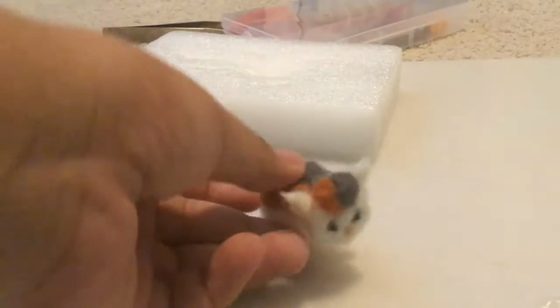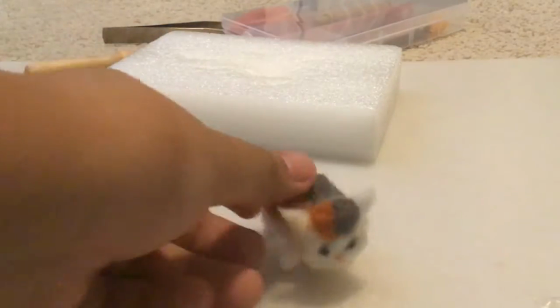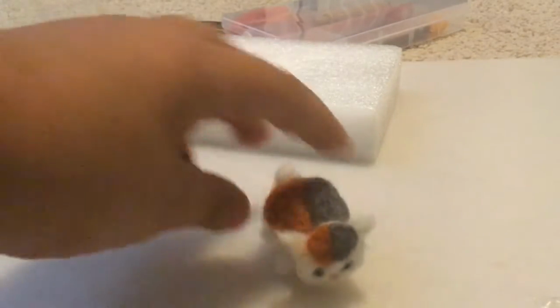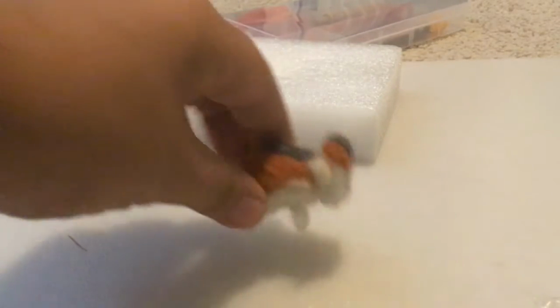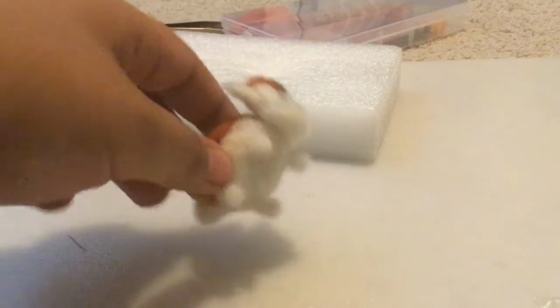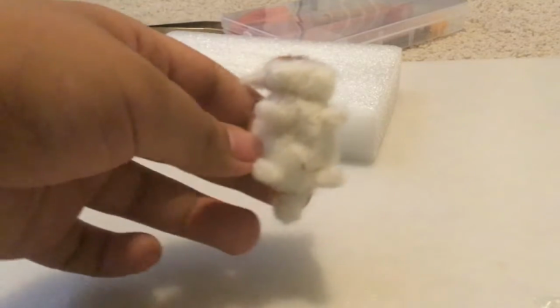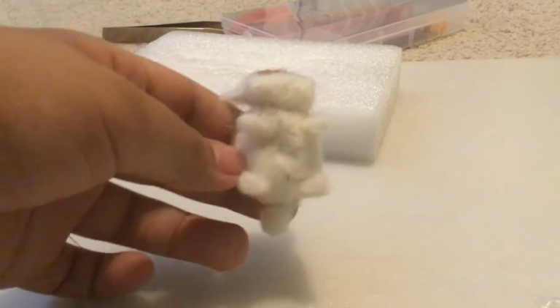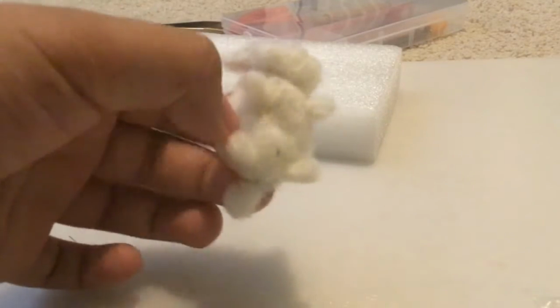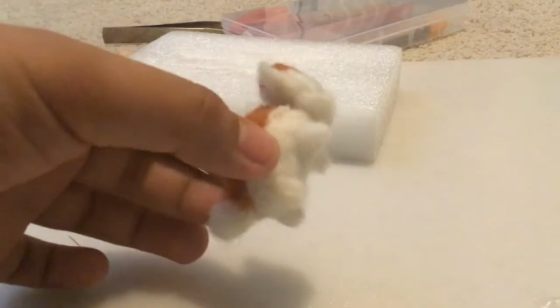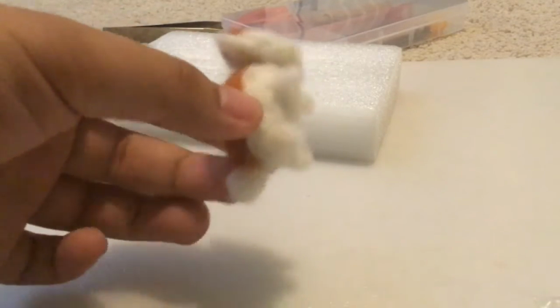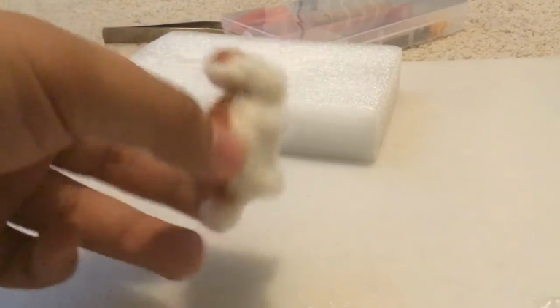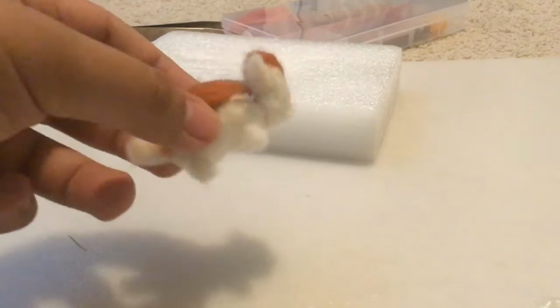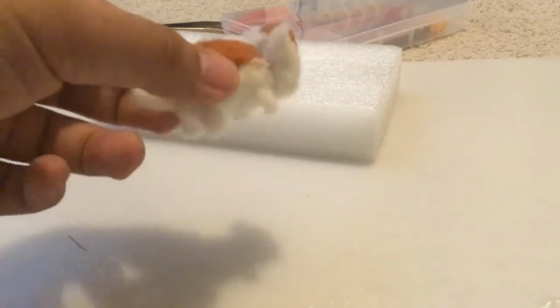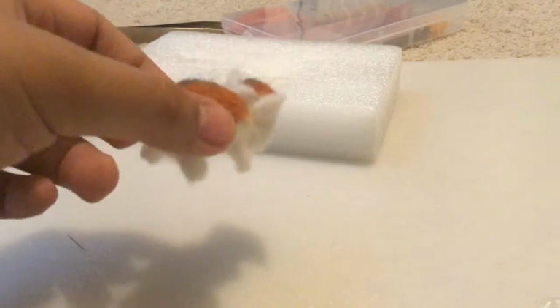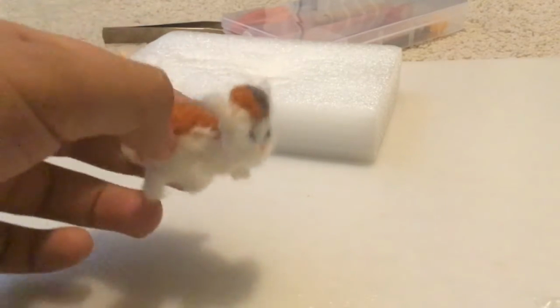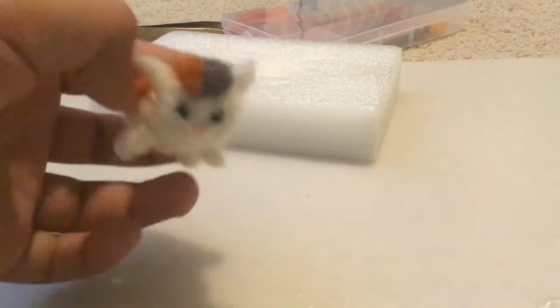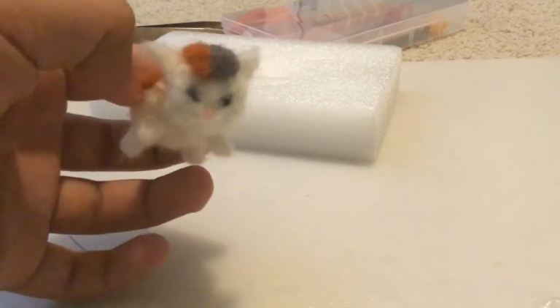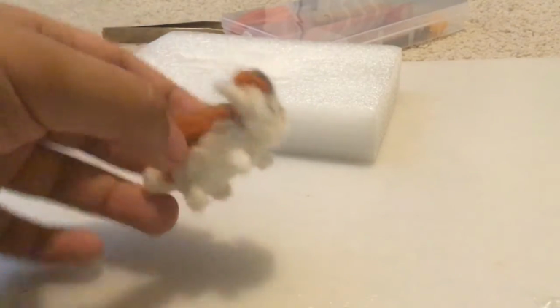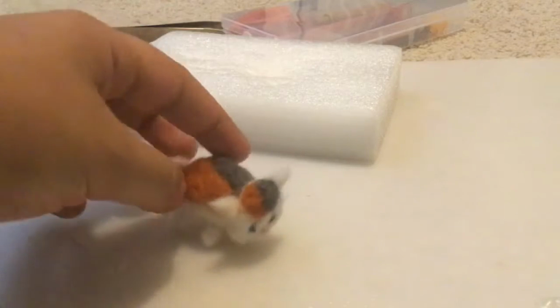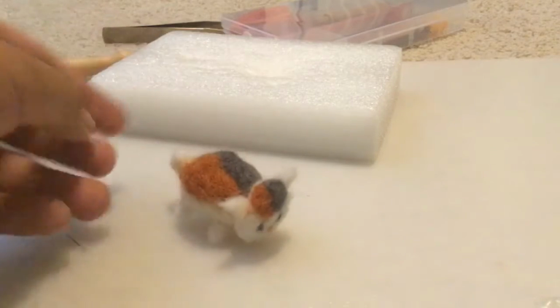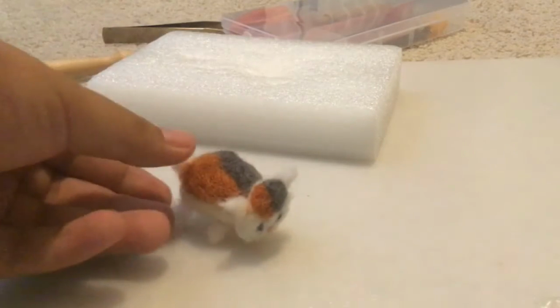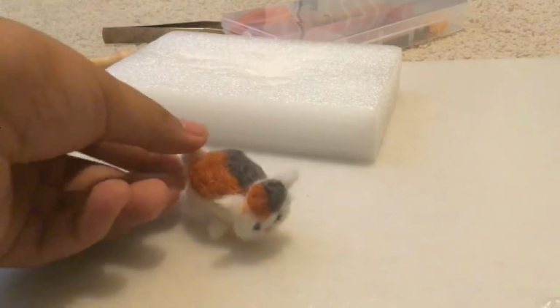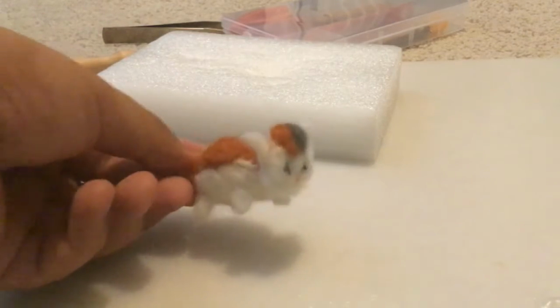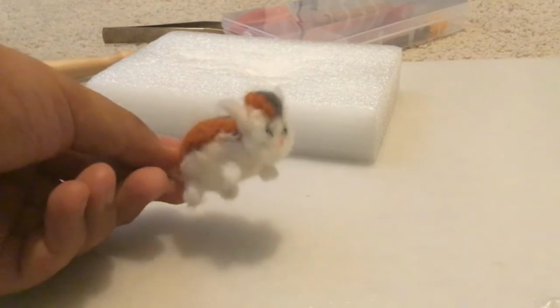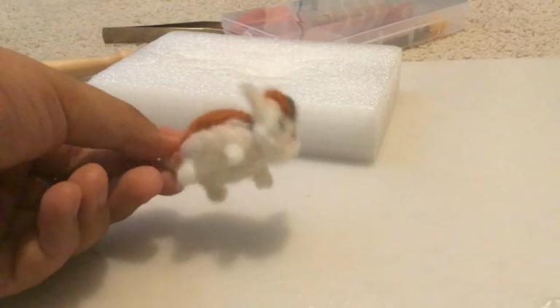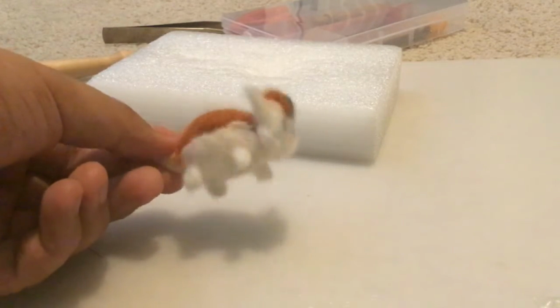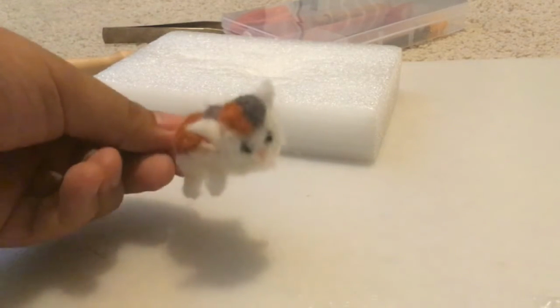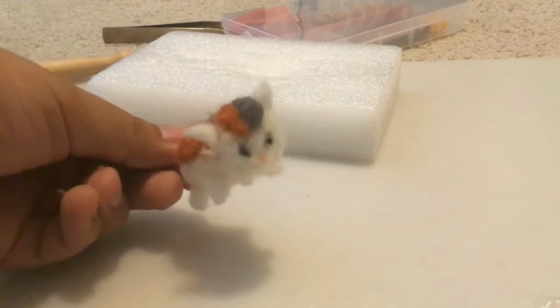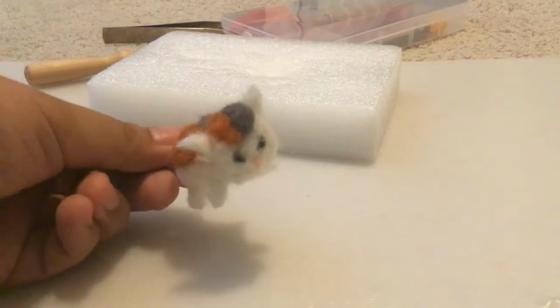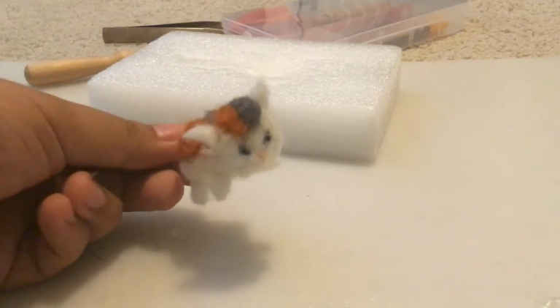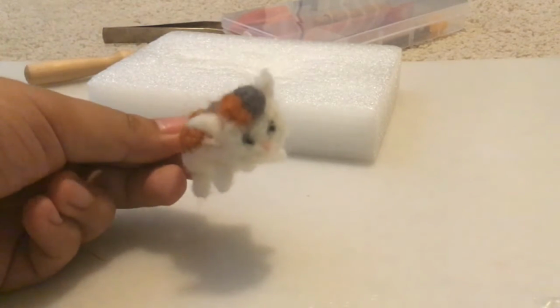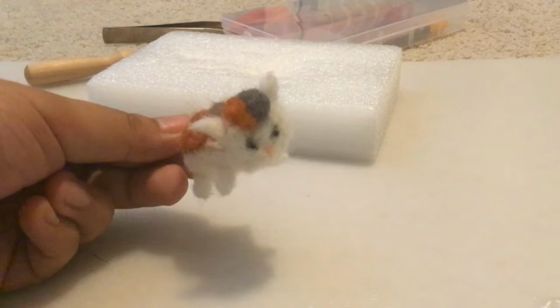And here we have the finished product — the four legs, the tail, the body, and the face. So I hope you enjoyed, and thank you for watching.